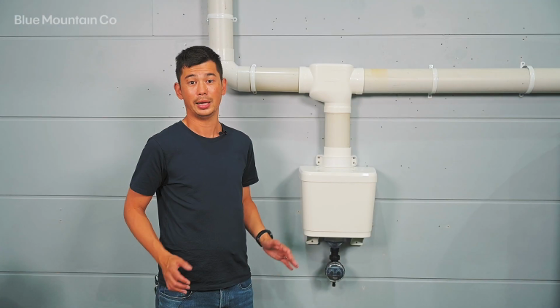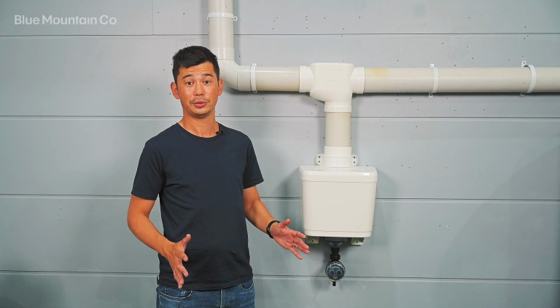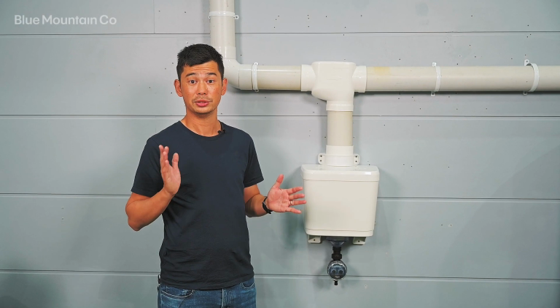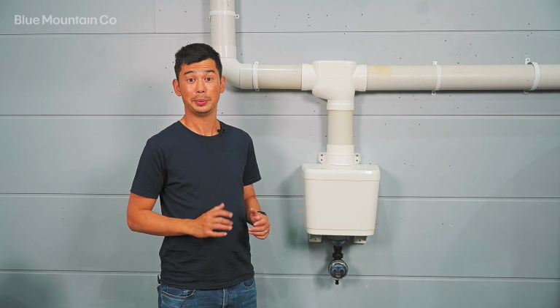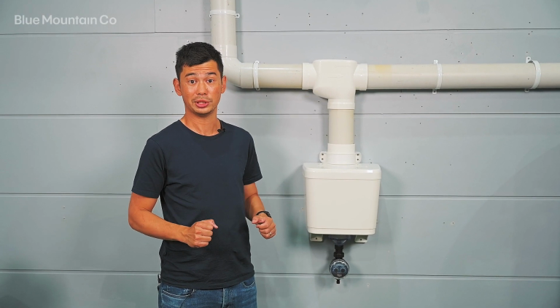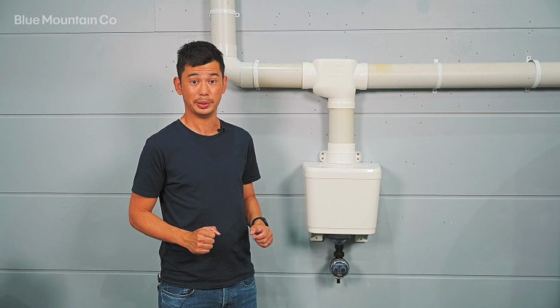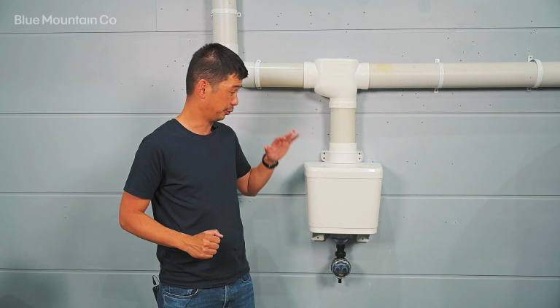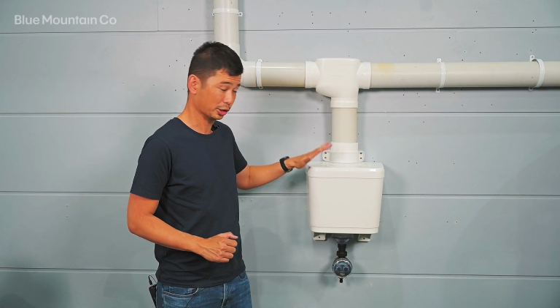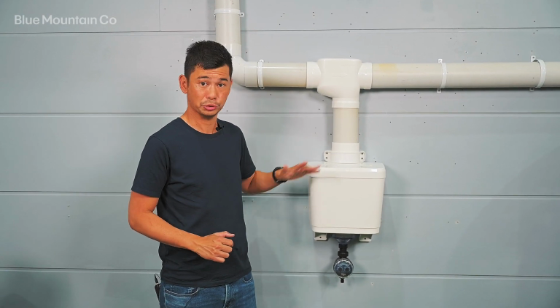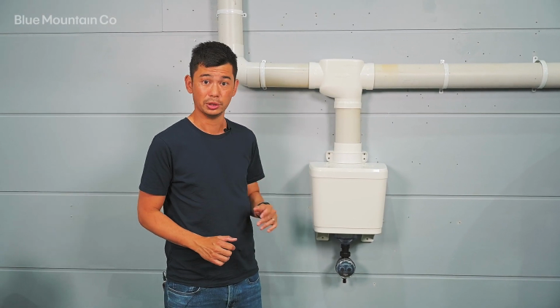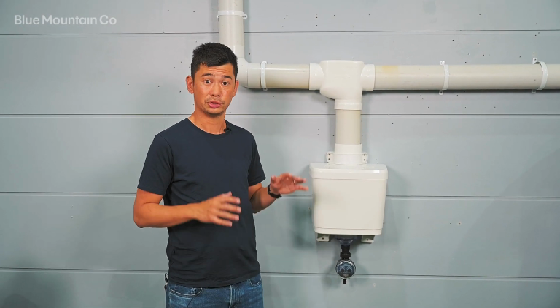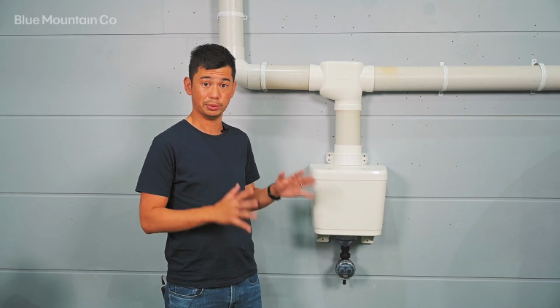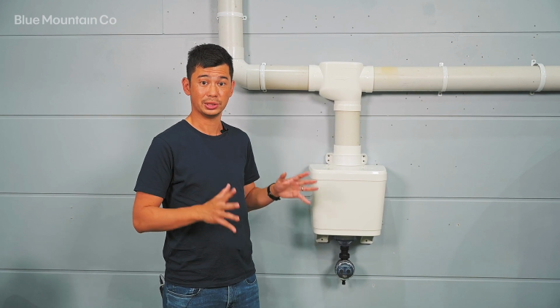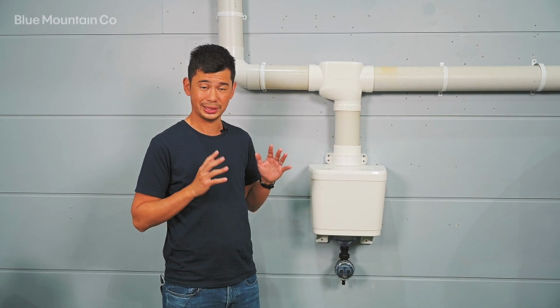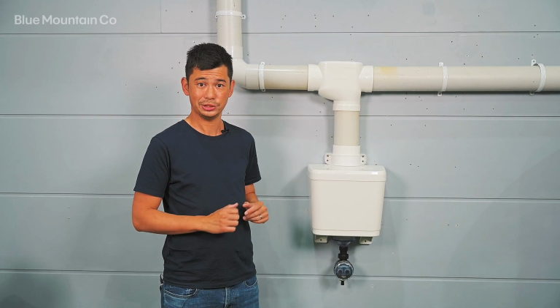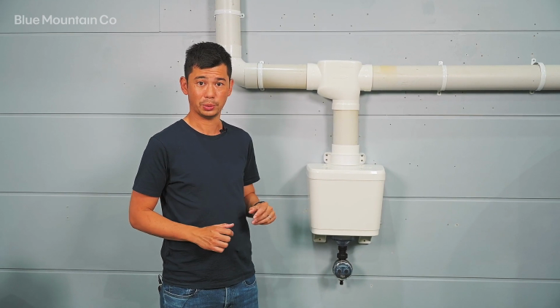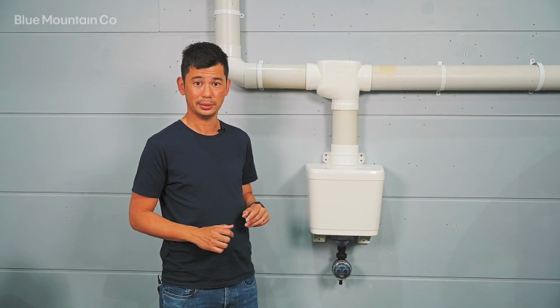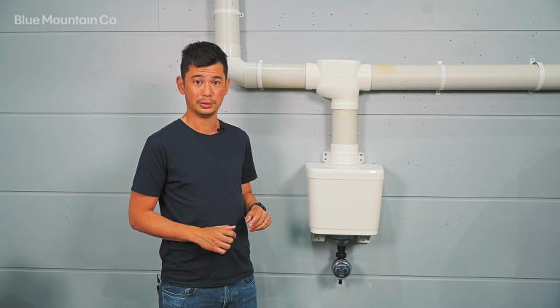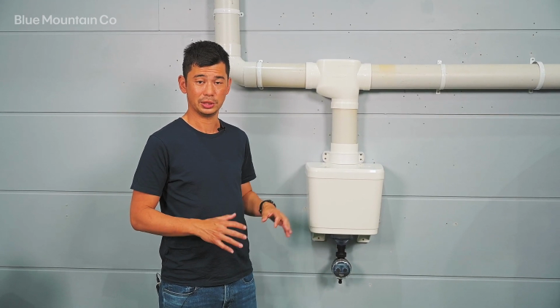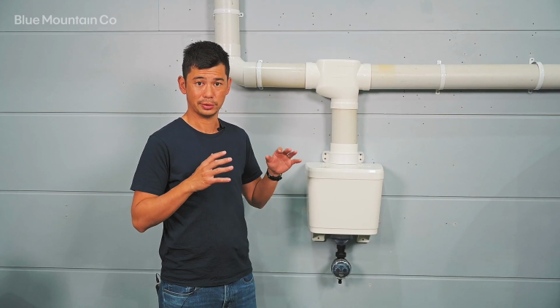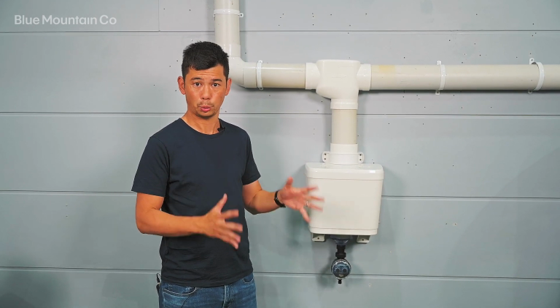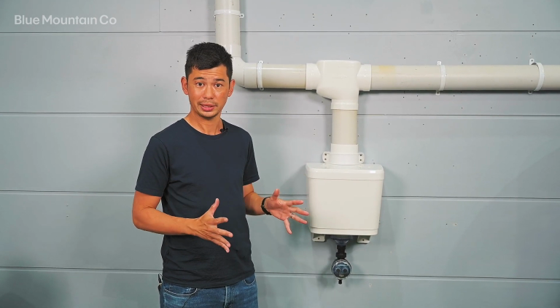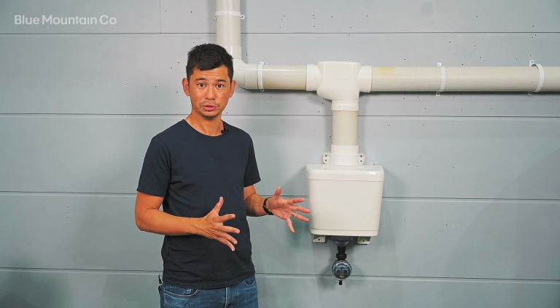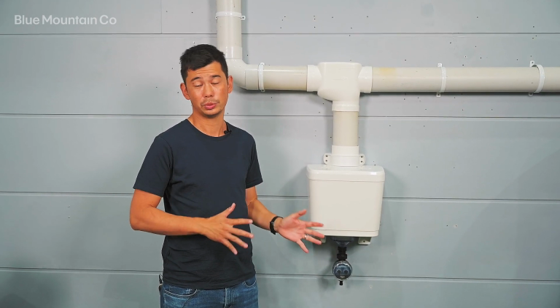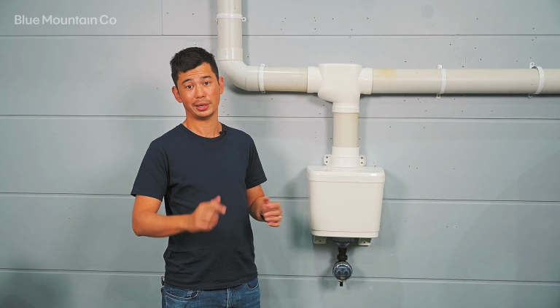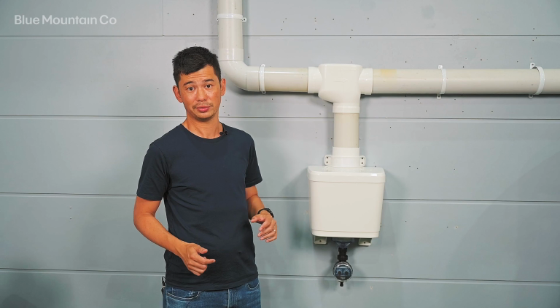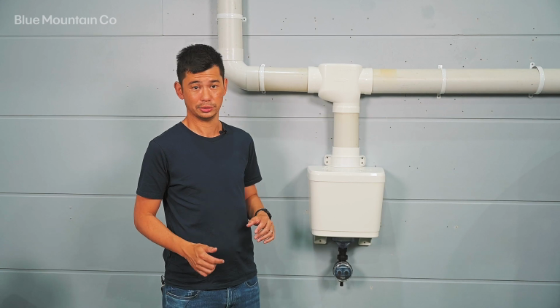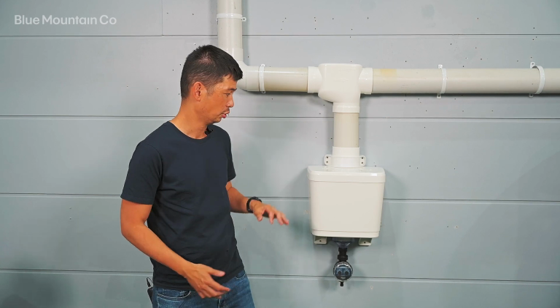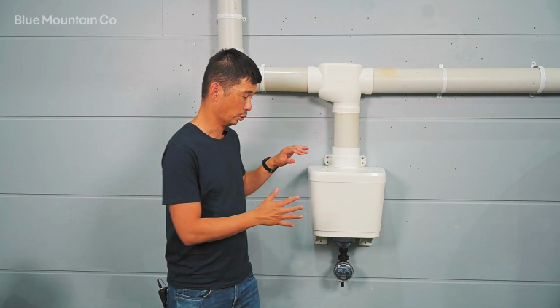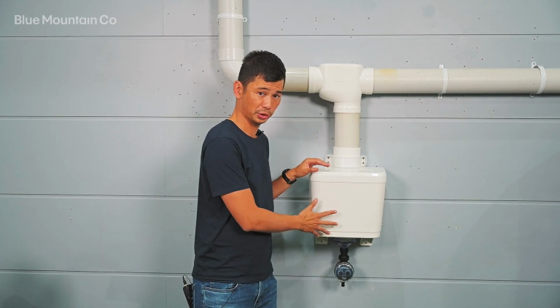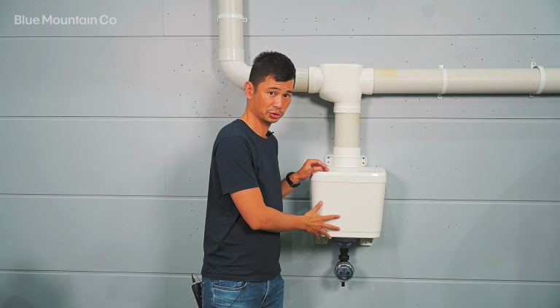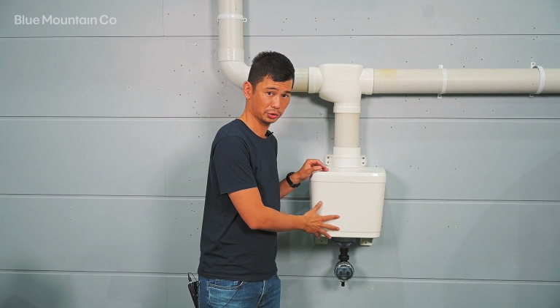Hi everyone, today we're going to be telling you about the First Flush Boost. The Boost is the easiest way to give yourself 20 litres, which is about 5 gallons, worth of First Flush Diversion.